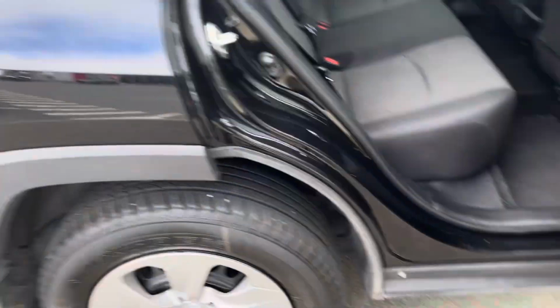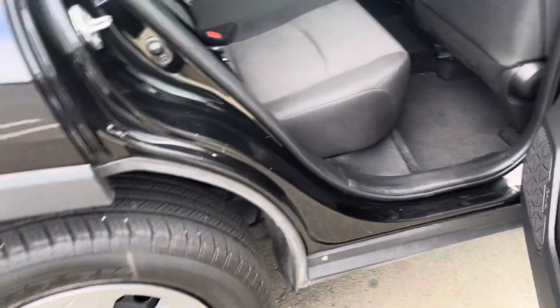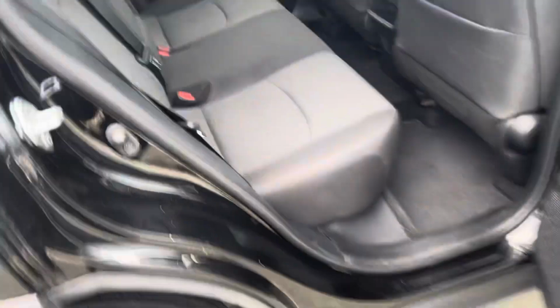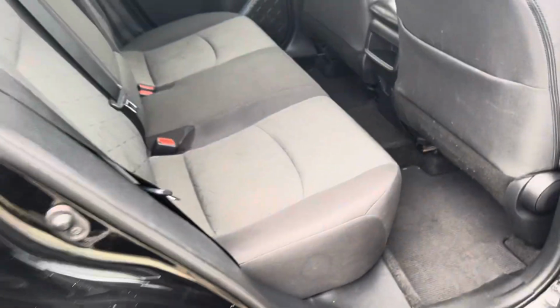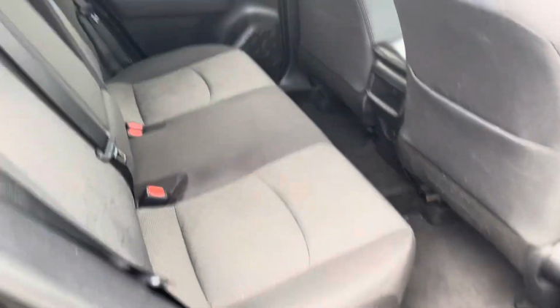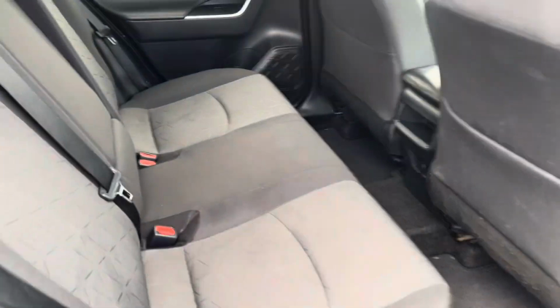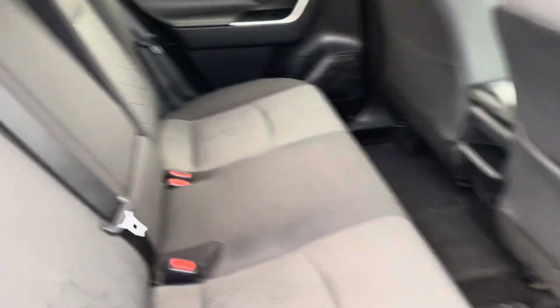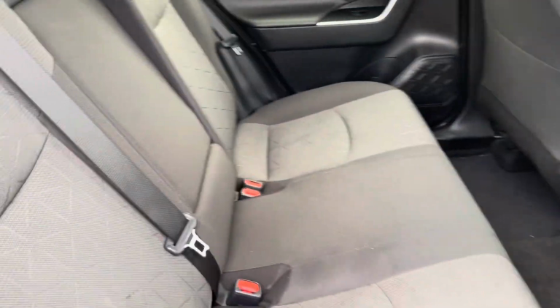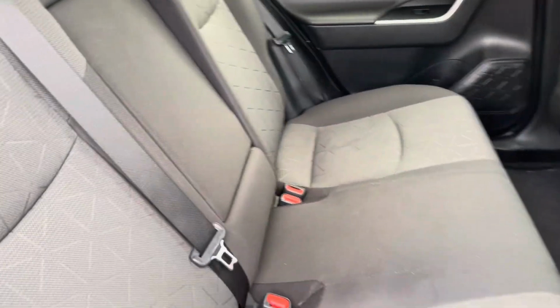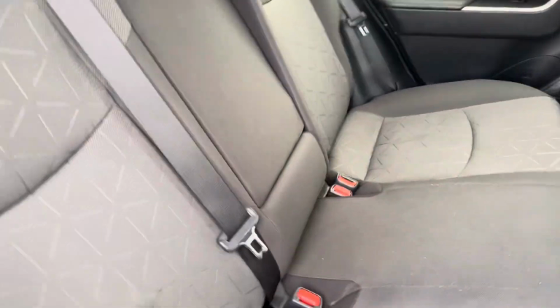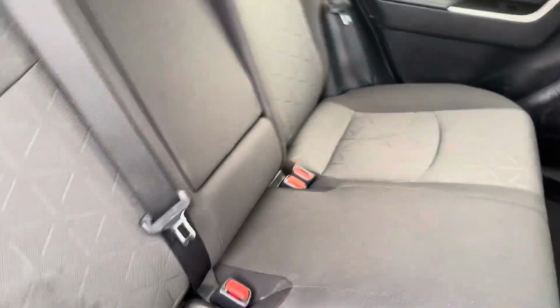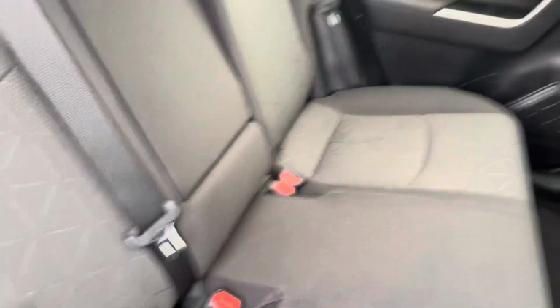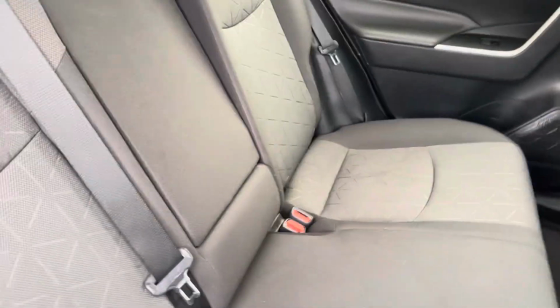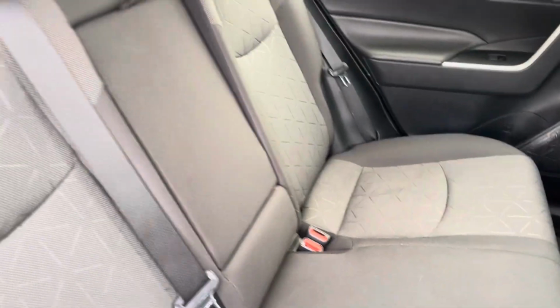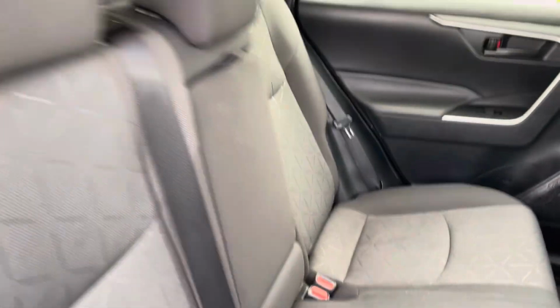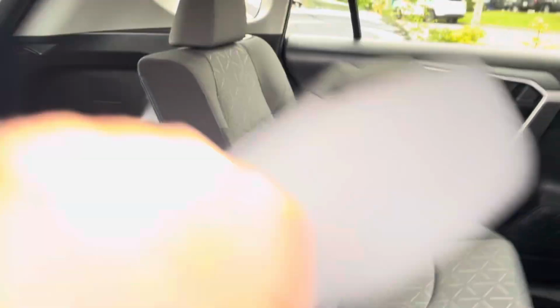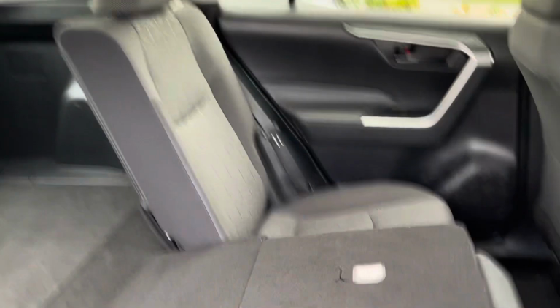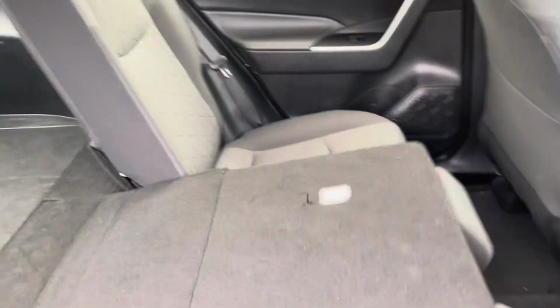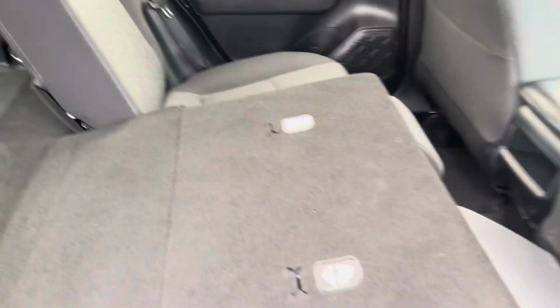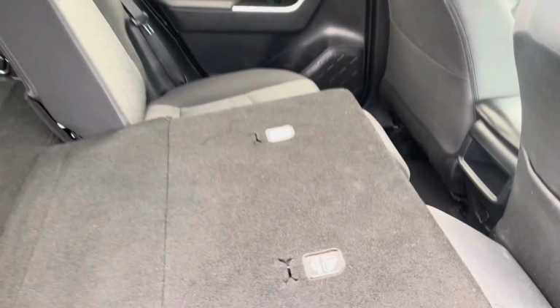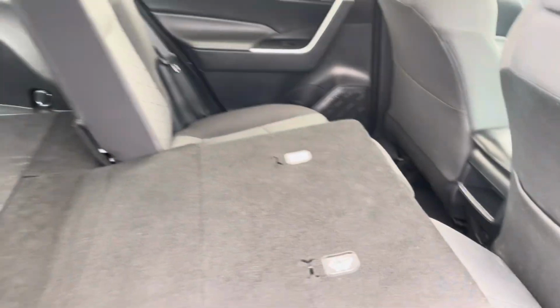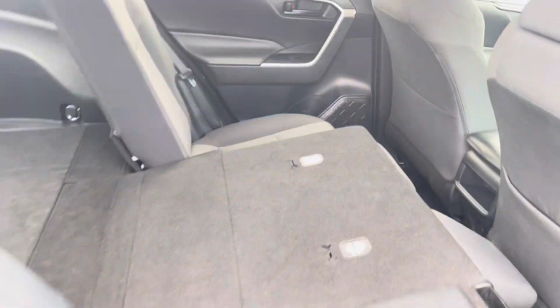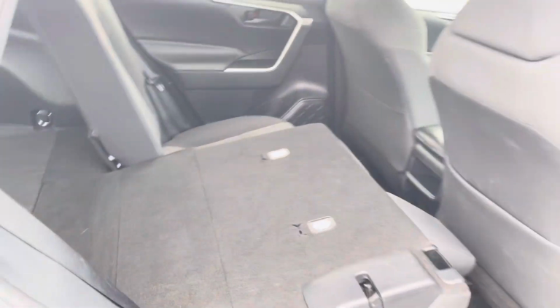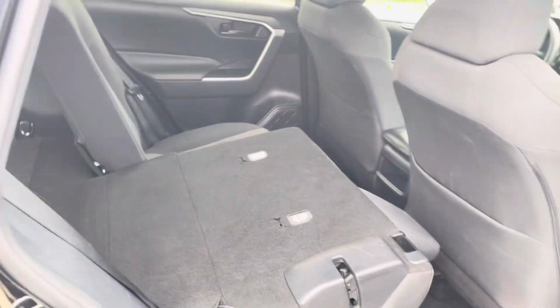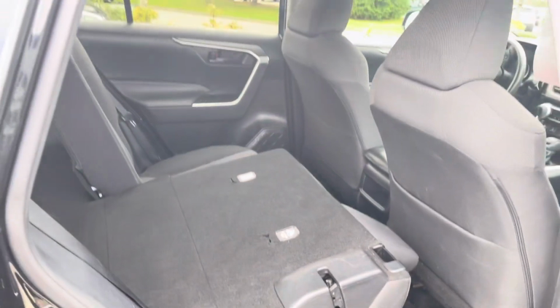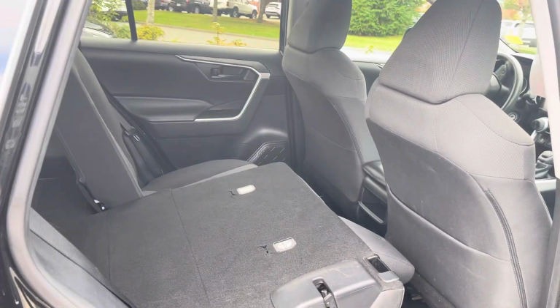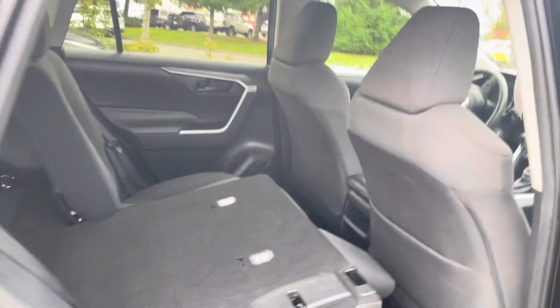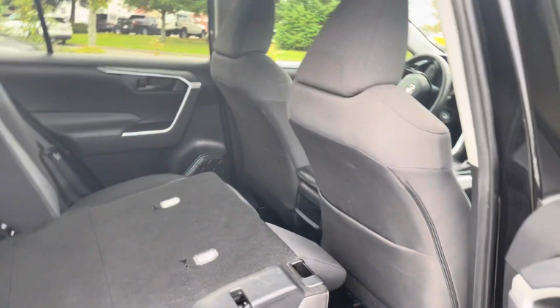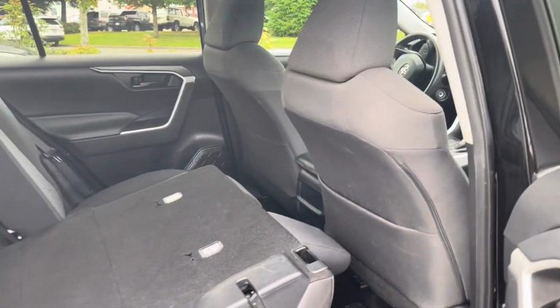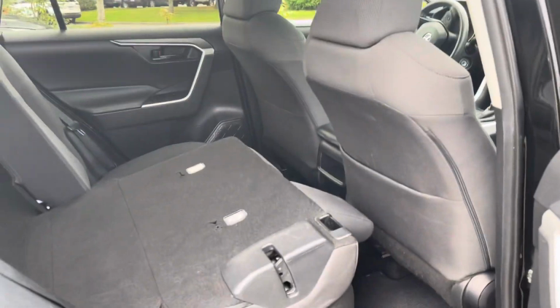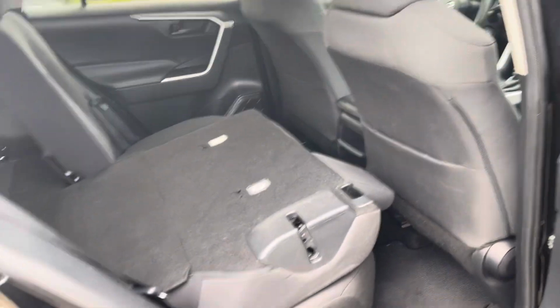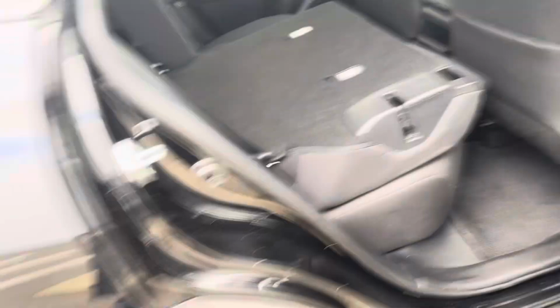Lots and lots of space, and the seats will fold down as well. With the 60/40 split you can still have one passenger and some extra cargo in there.